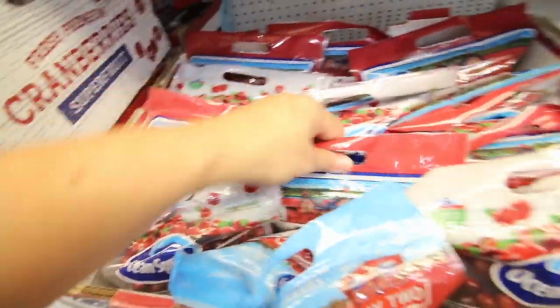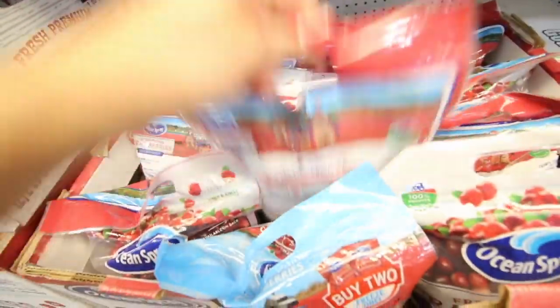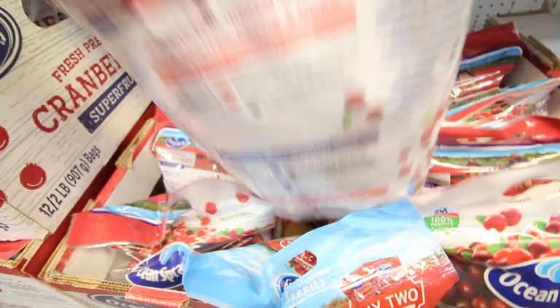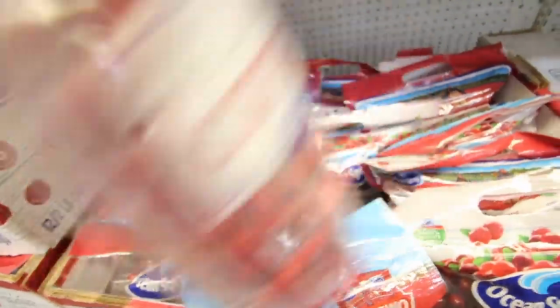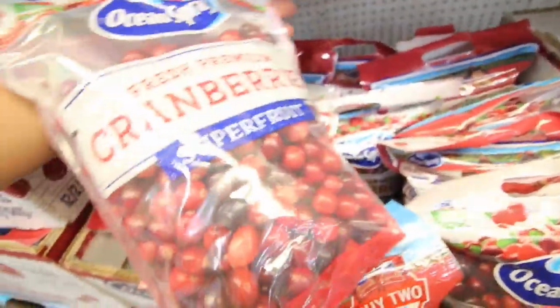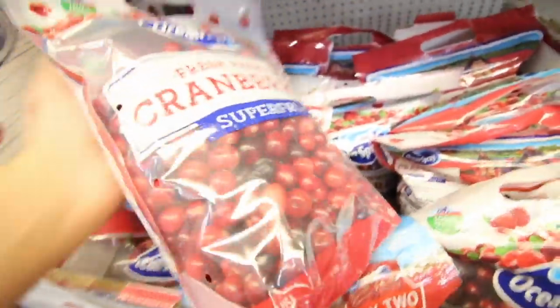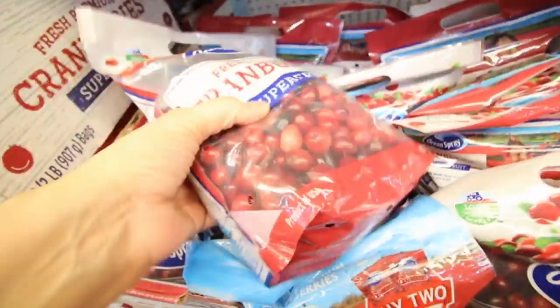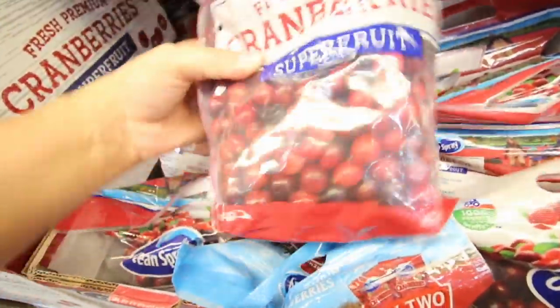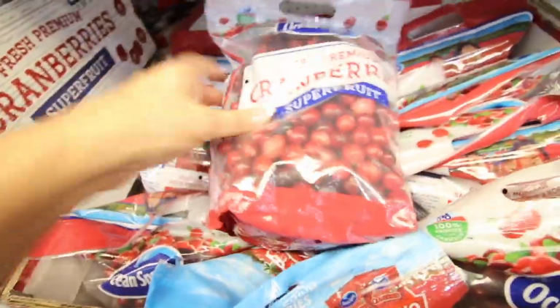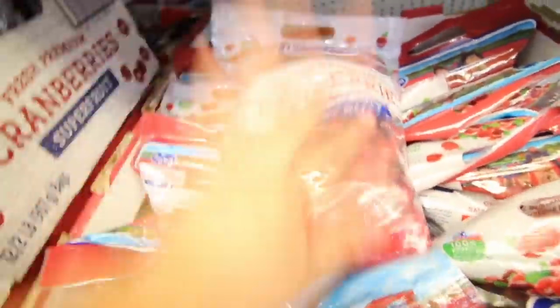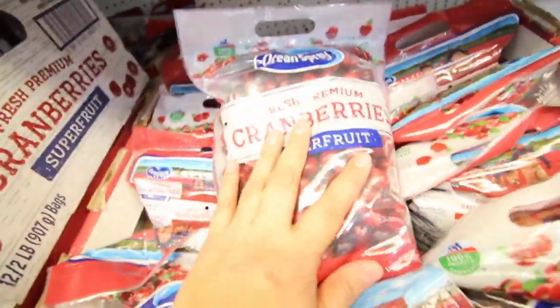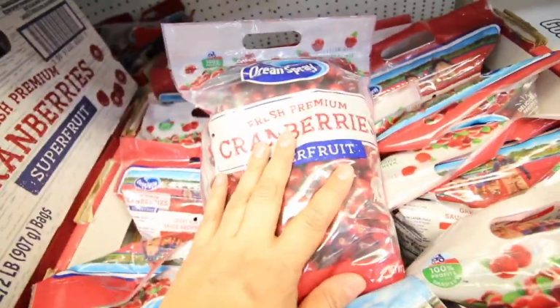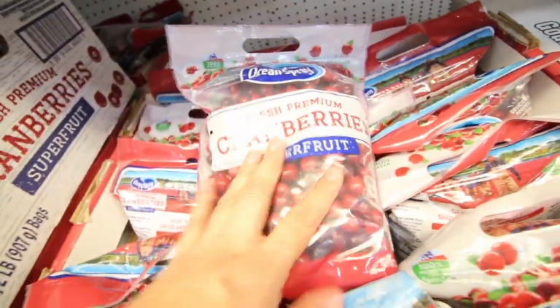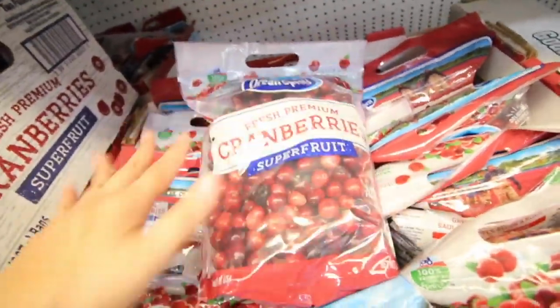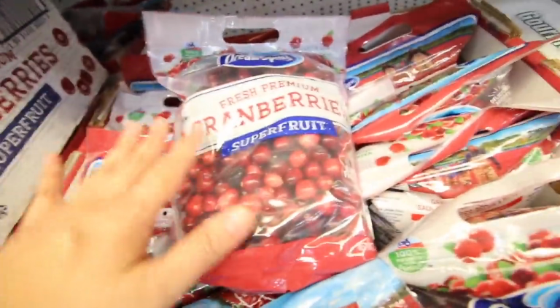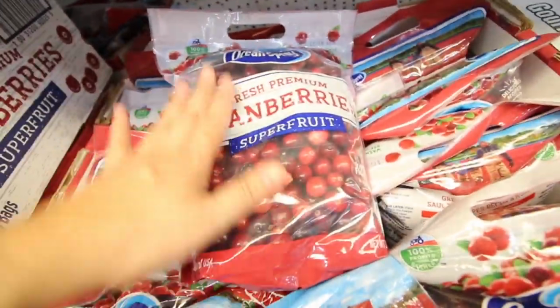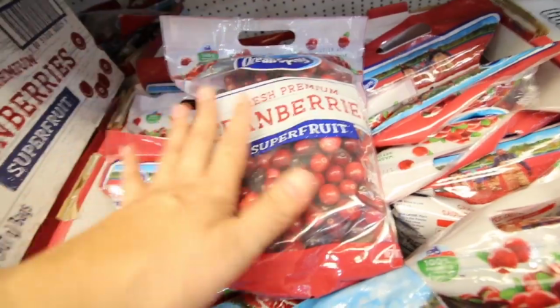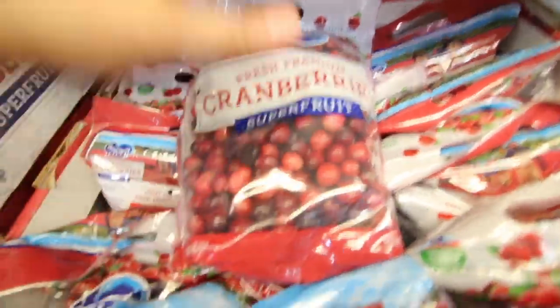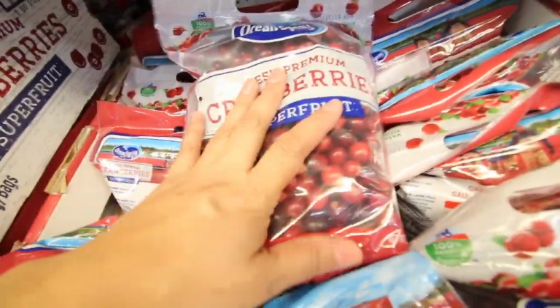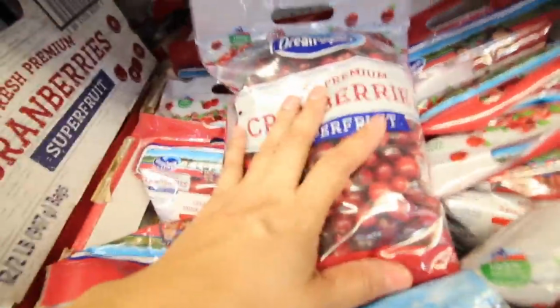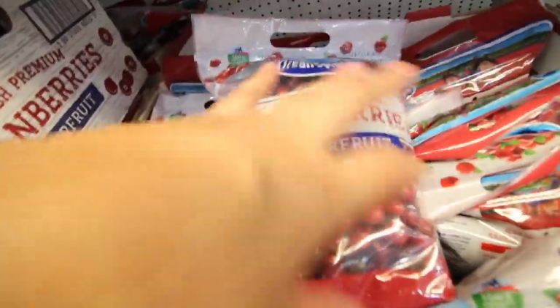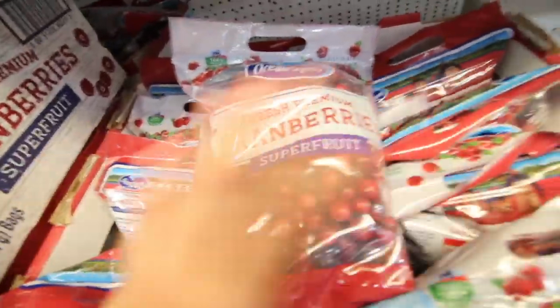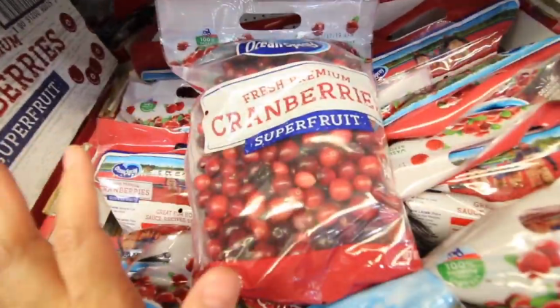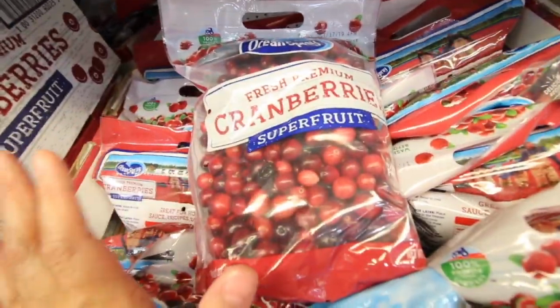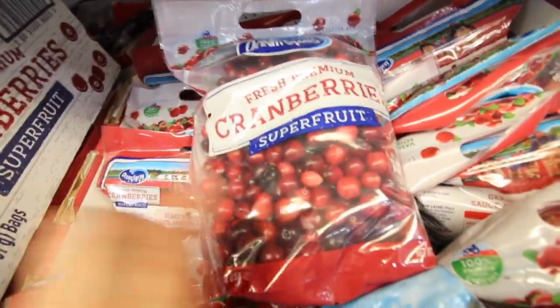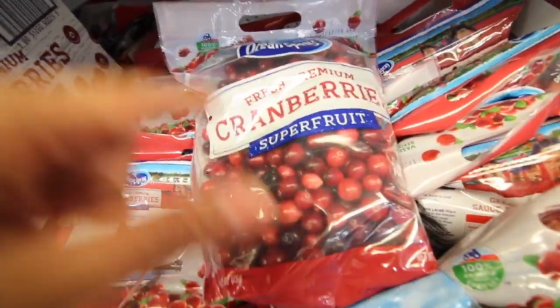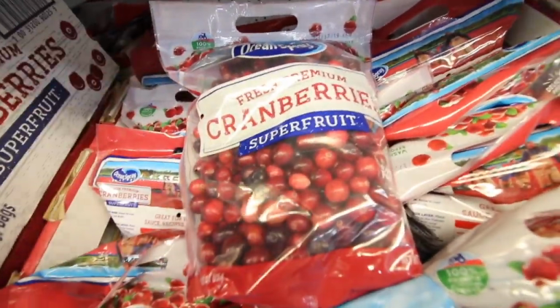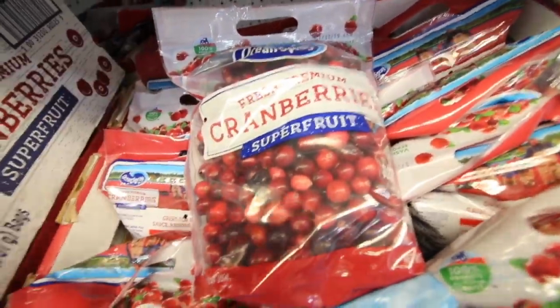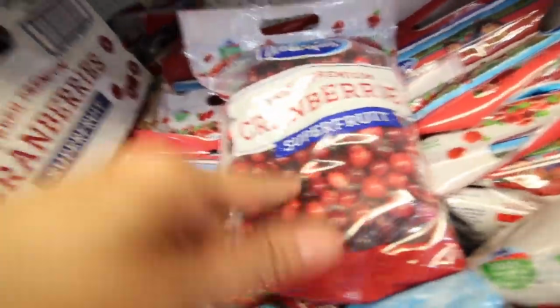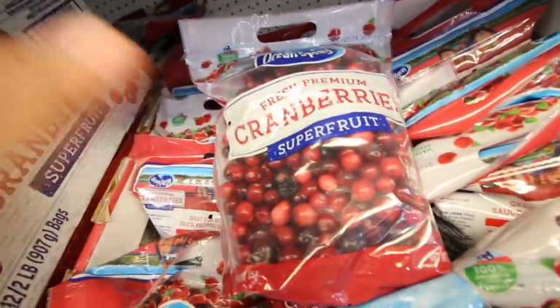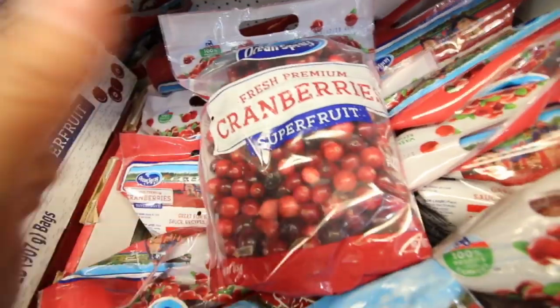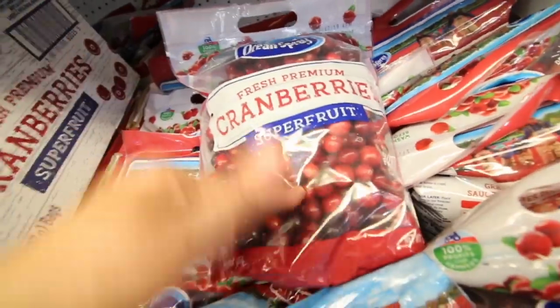You guys are gonna love my cranberry sauce recipe — it's literally the best cranberry sauce ever. It's so good and so easy to make. Stay away from that canned stuff — my recipe is going to change your life.